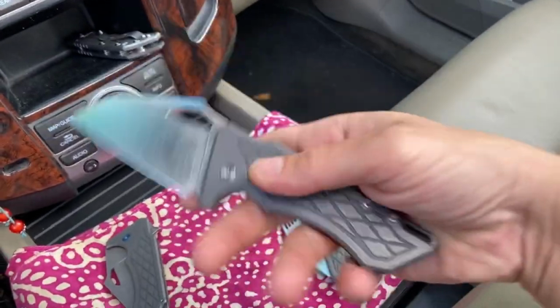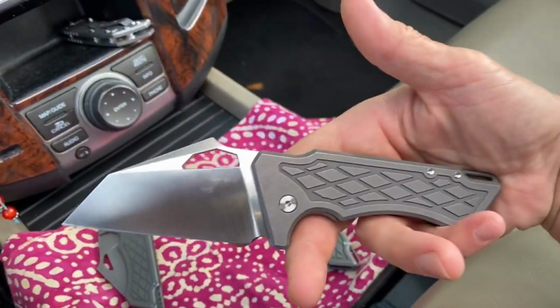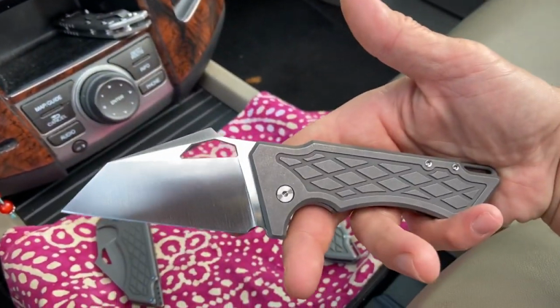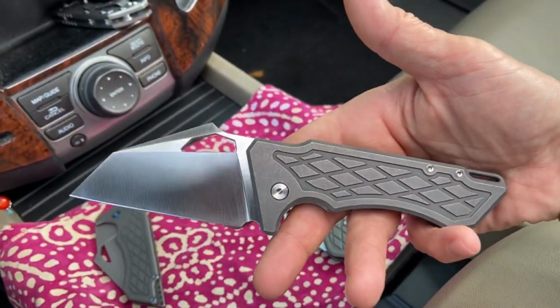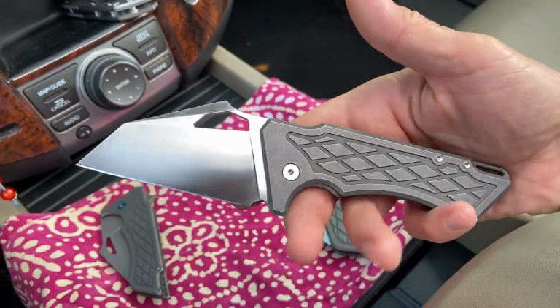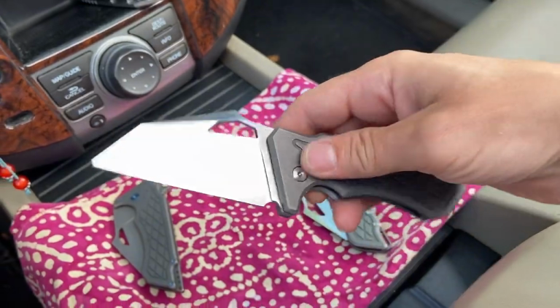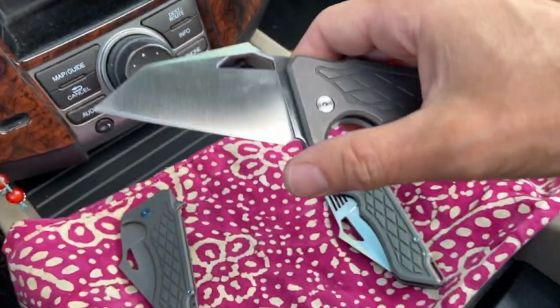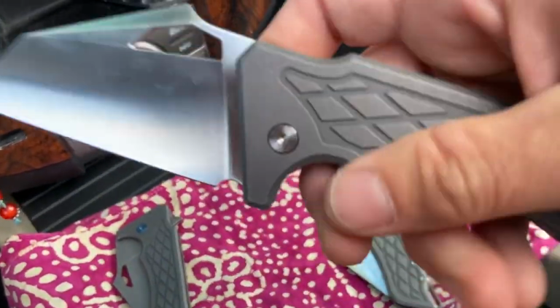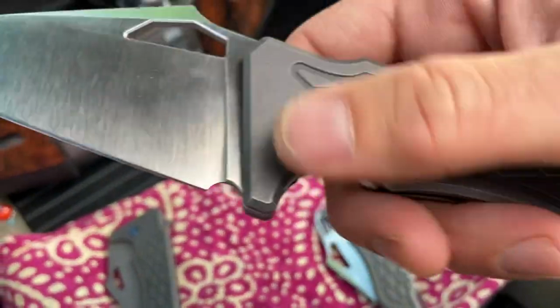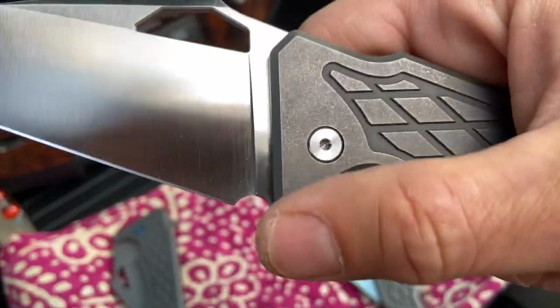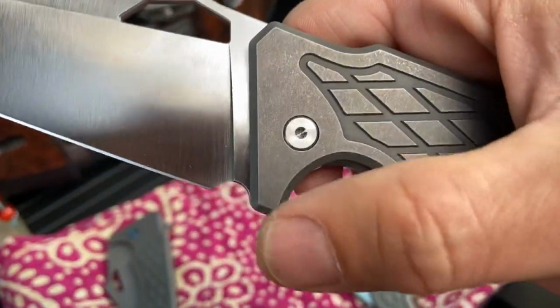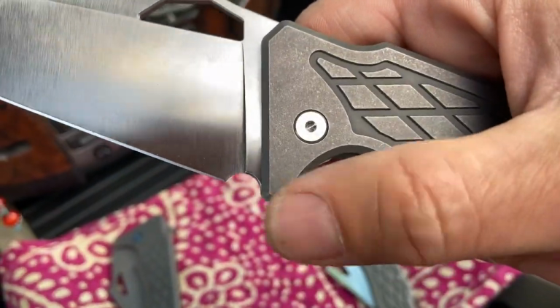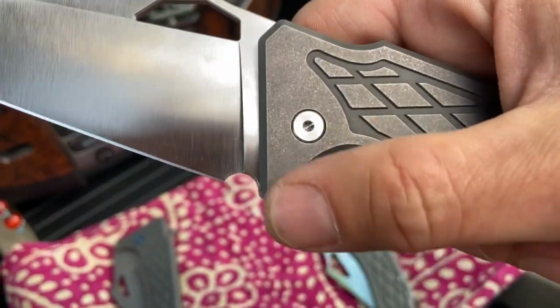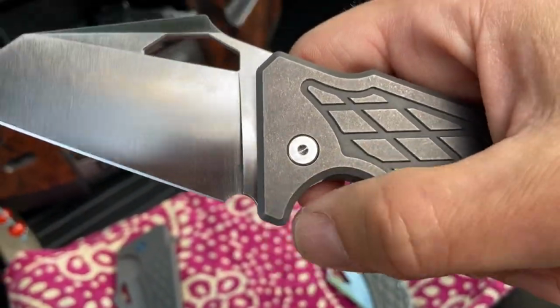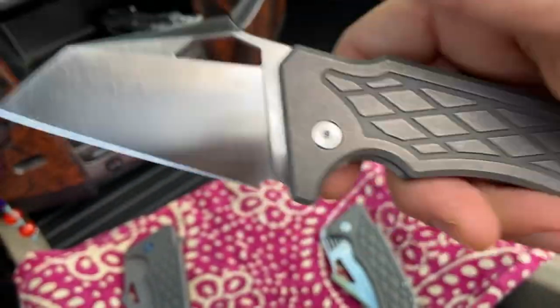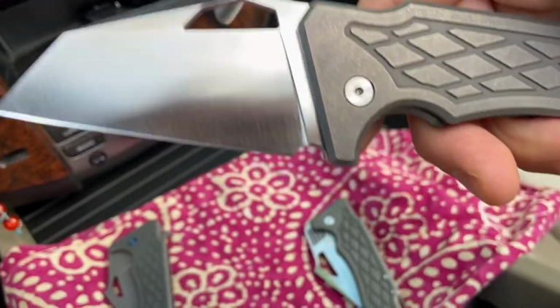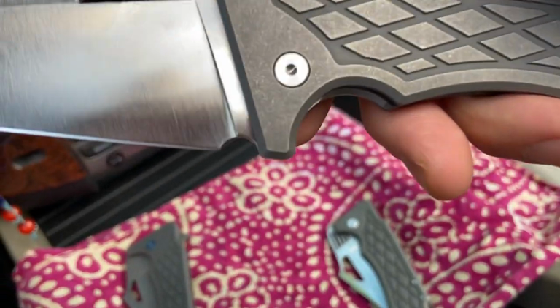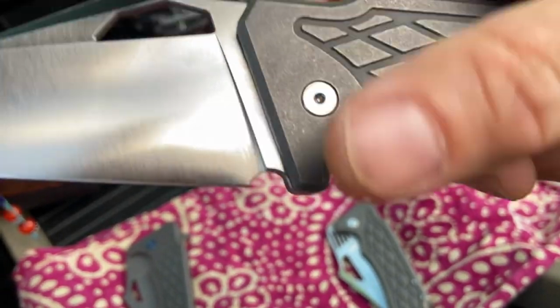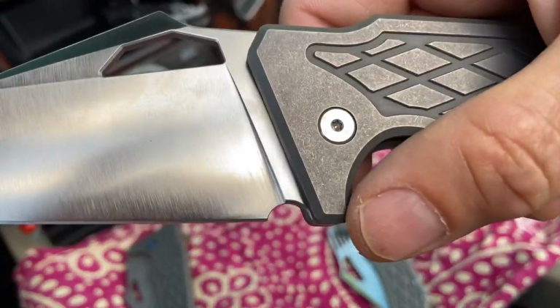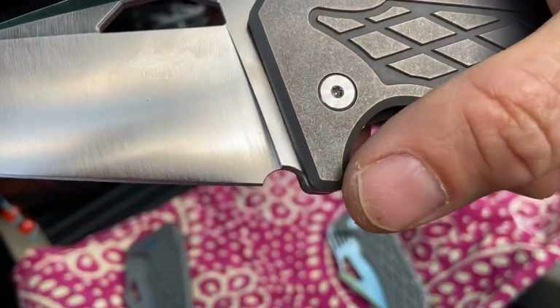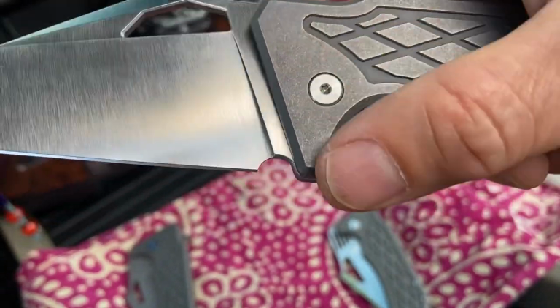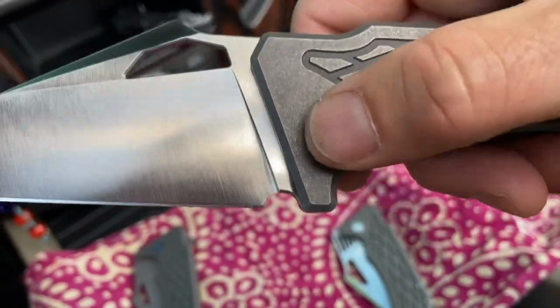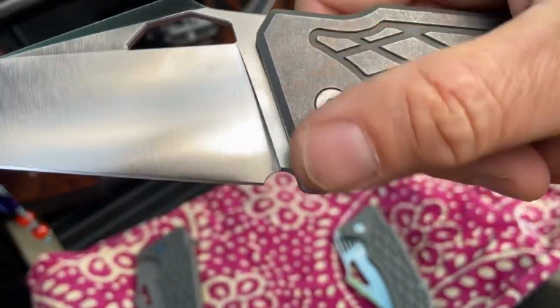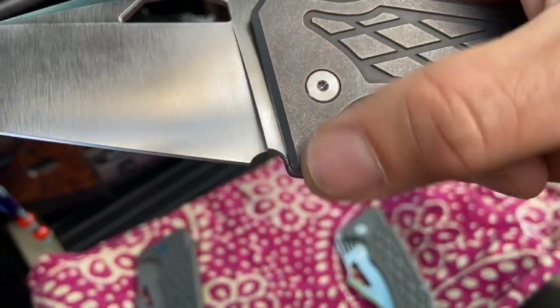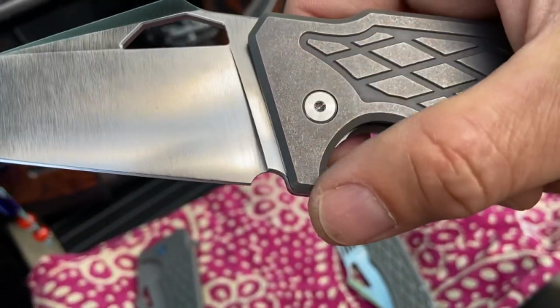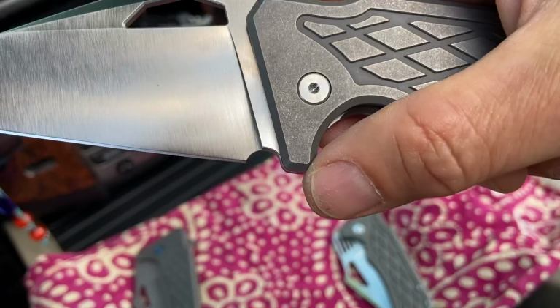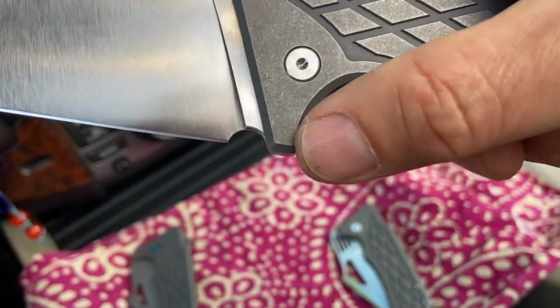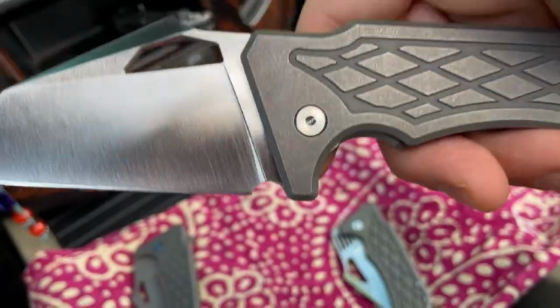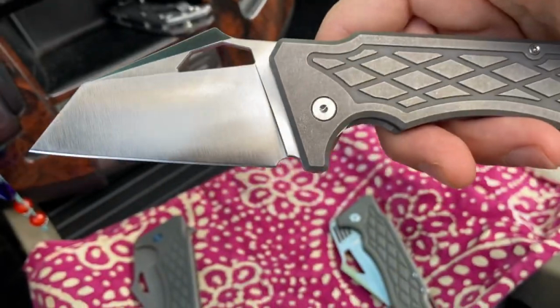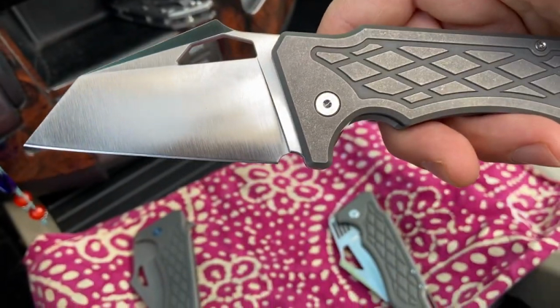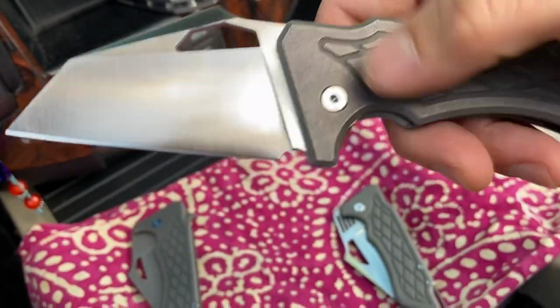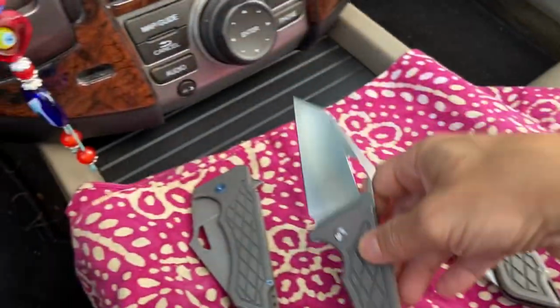There's also that lock bar insert, which ends up changing the action — incredible action on washers naturally. And you see this is what's going to change: that little interface with the finger guard, and that sharpening trail to me is very very aesthetically pleasing.